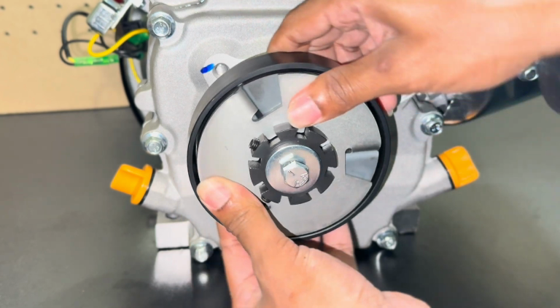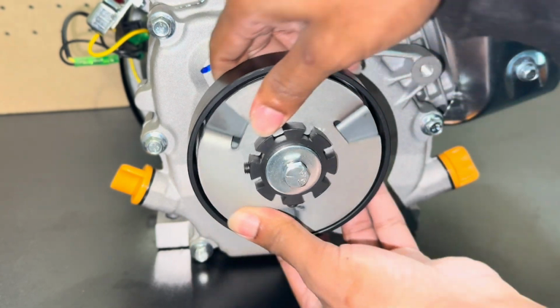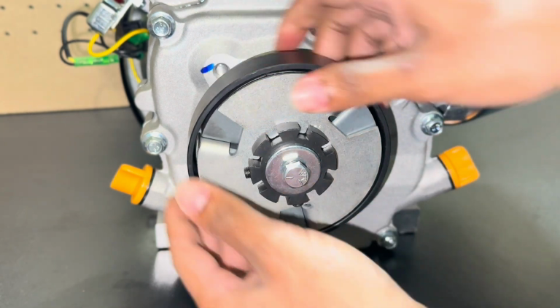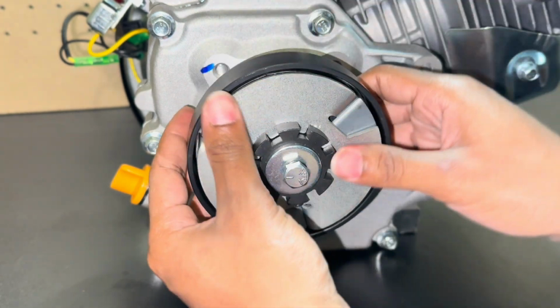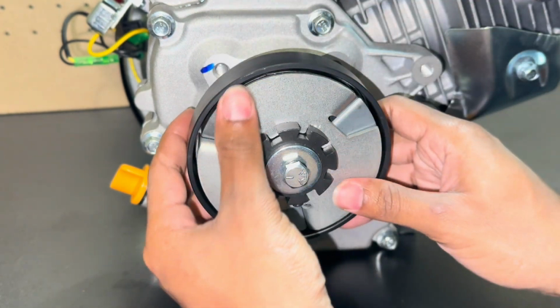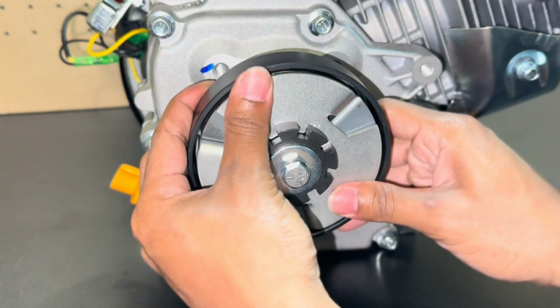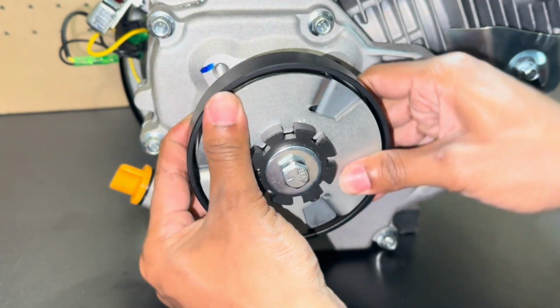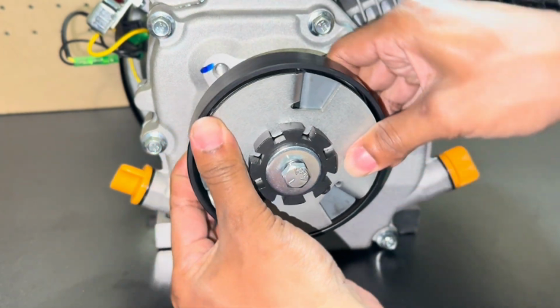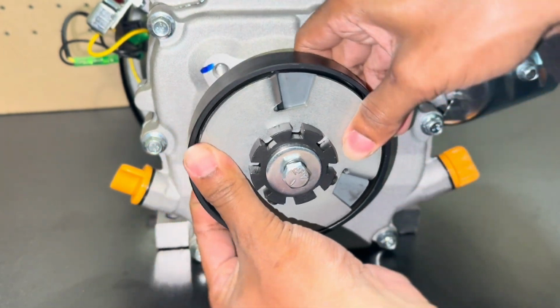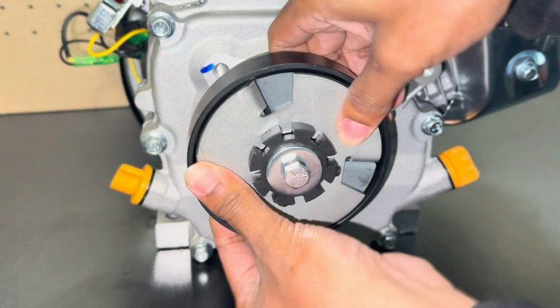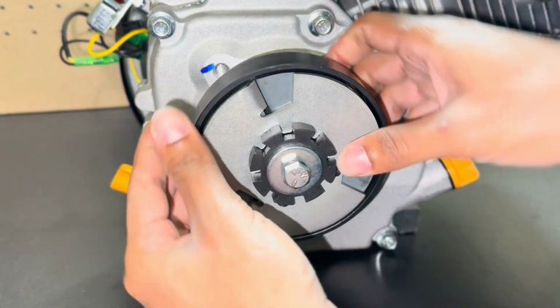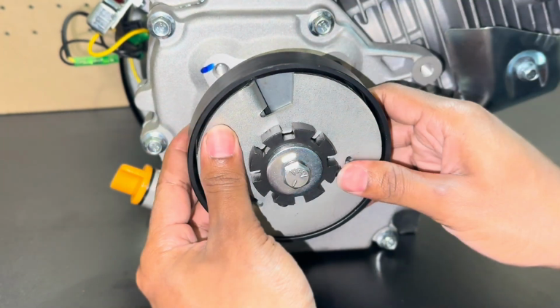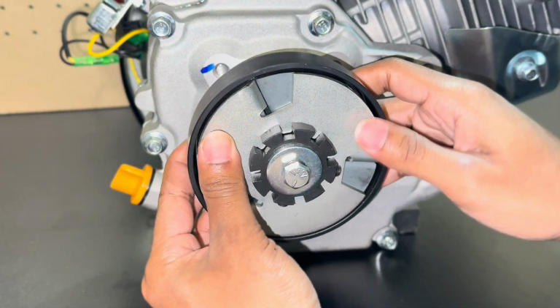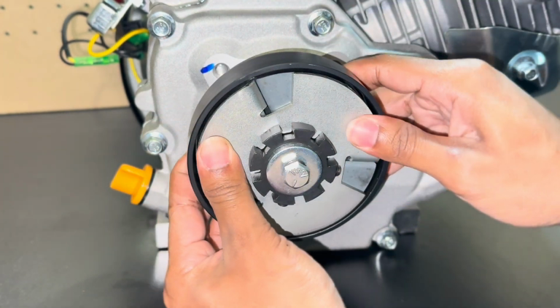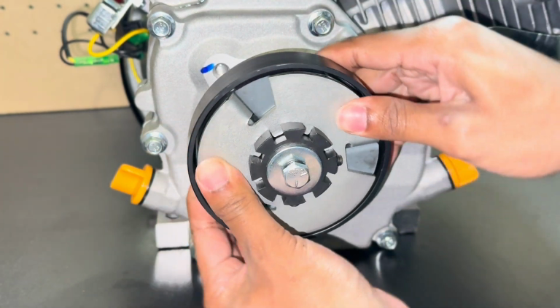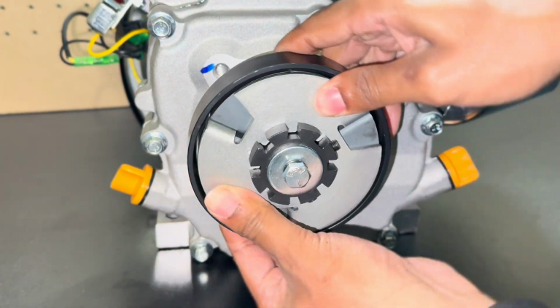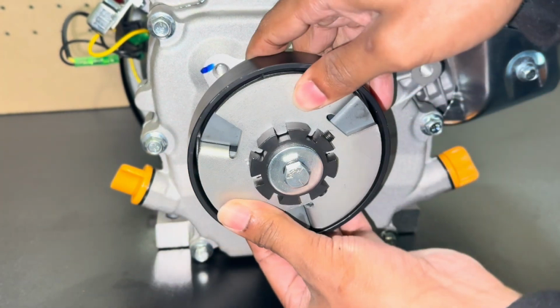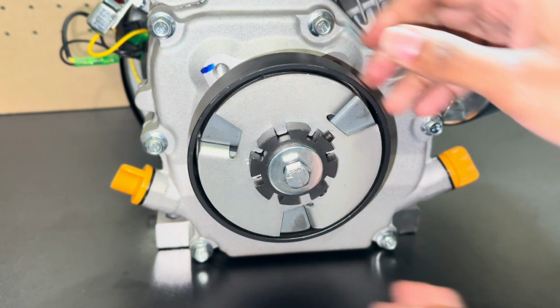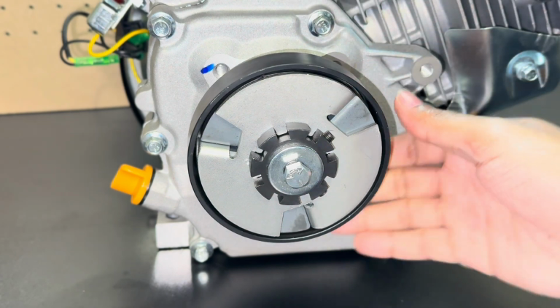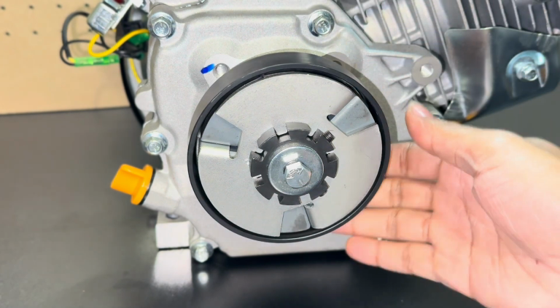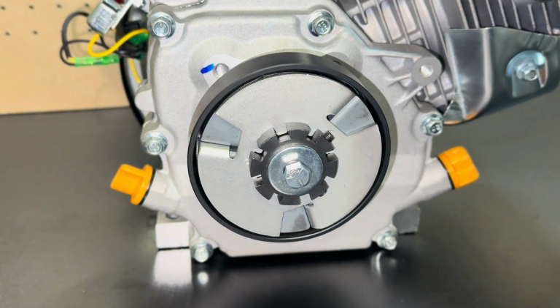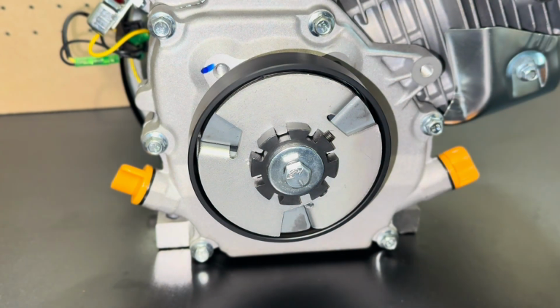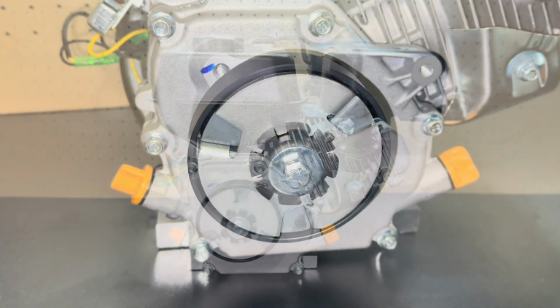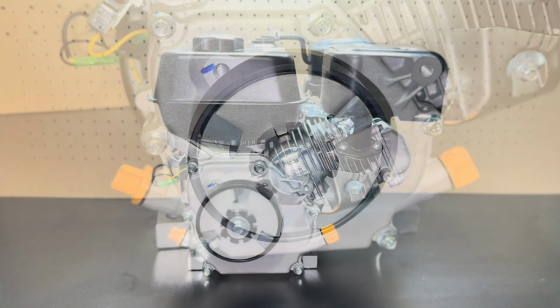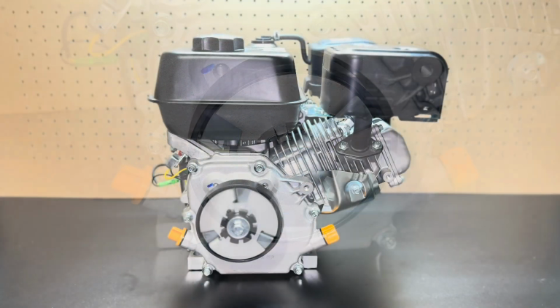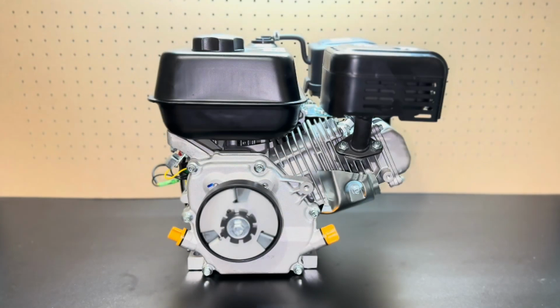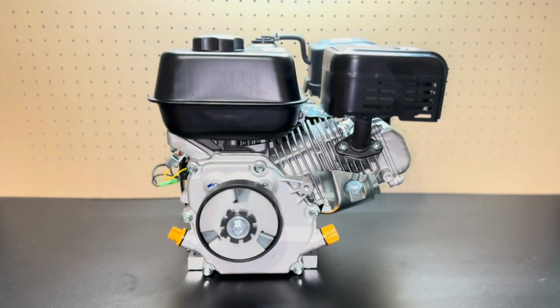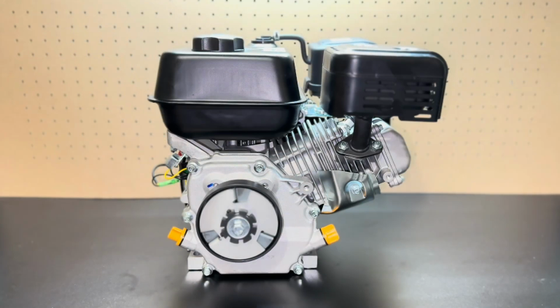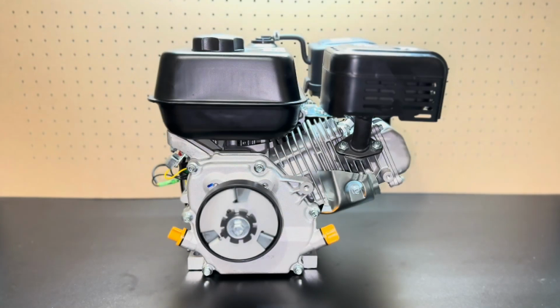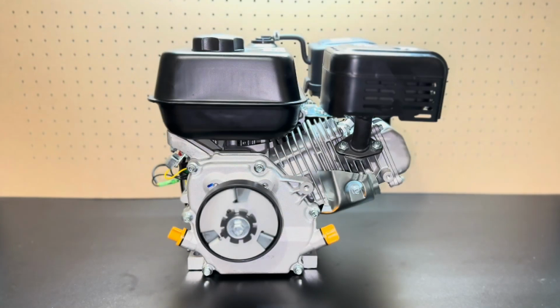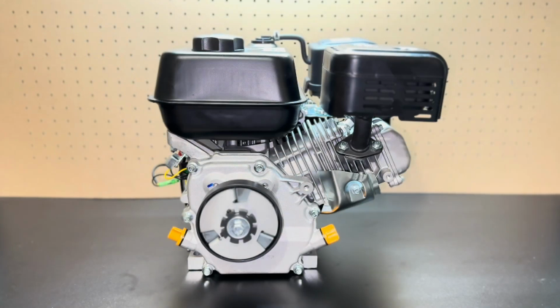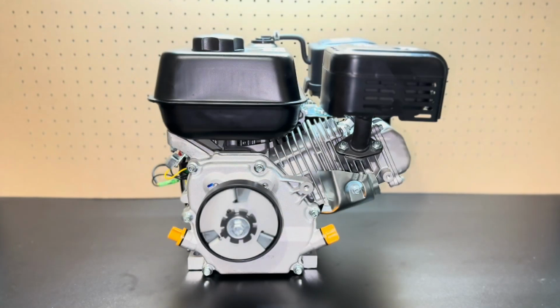That is how you install the clutch on a Predator 212cc motor. Thanks for watching, hopefully I'll see you on the next one.